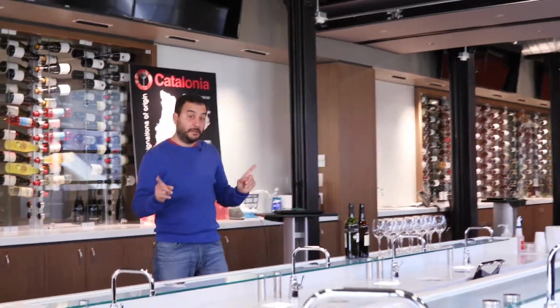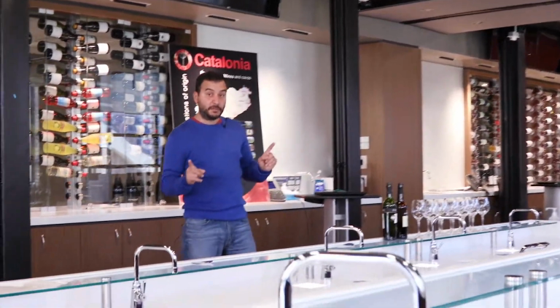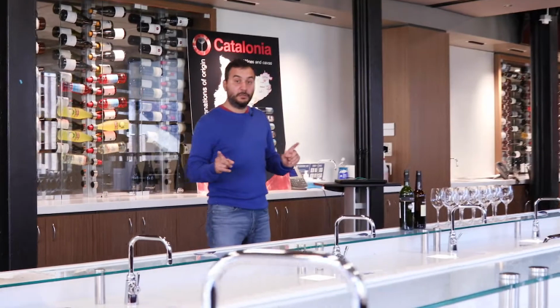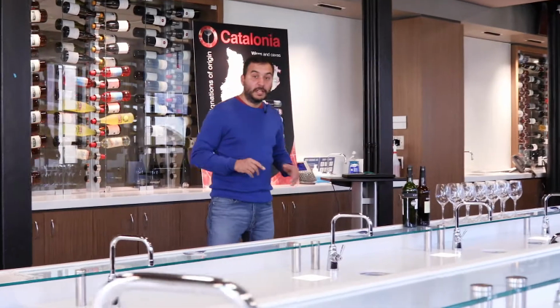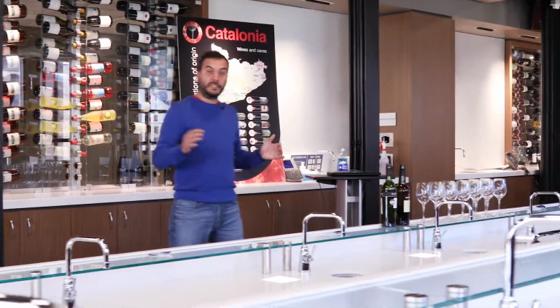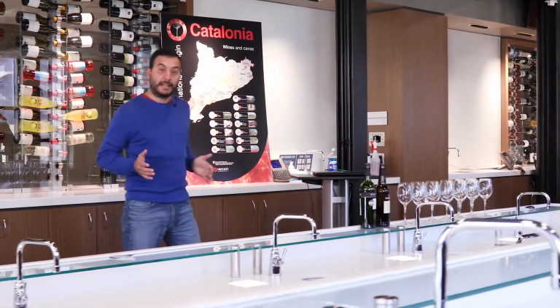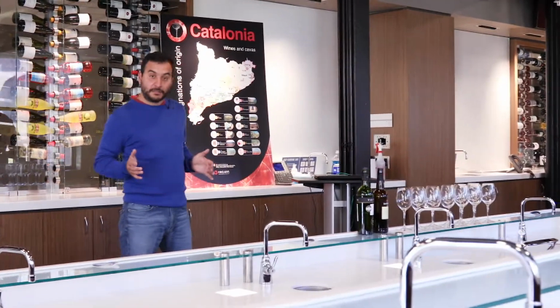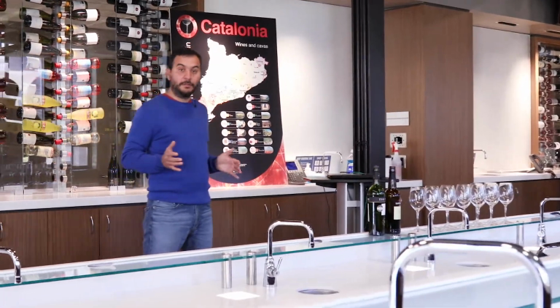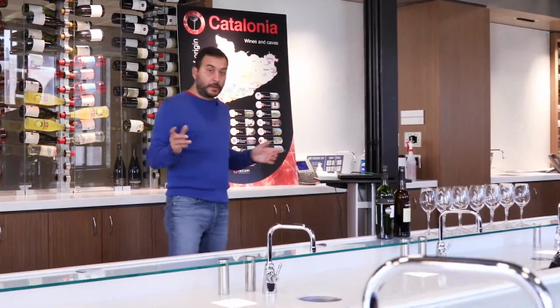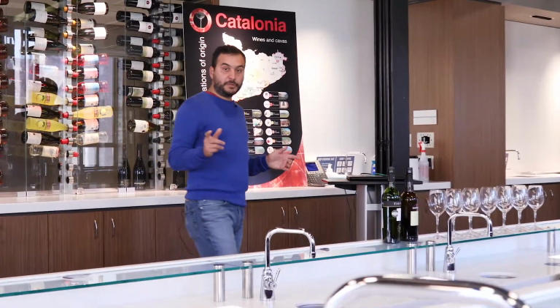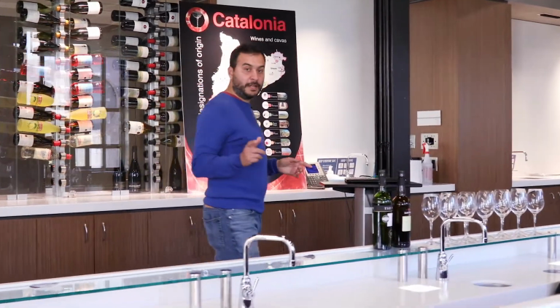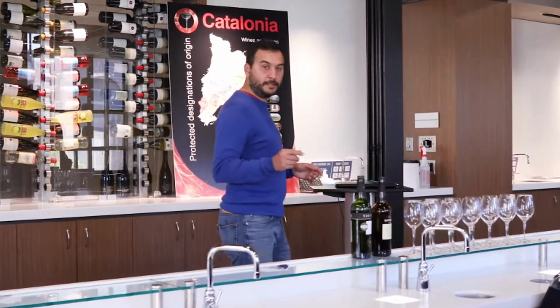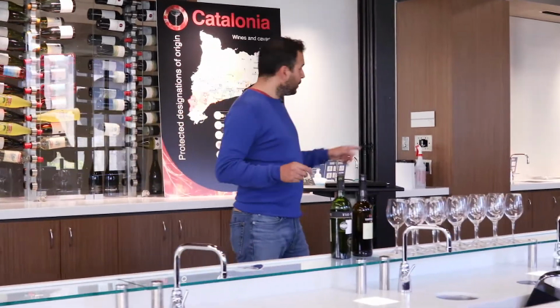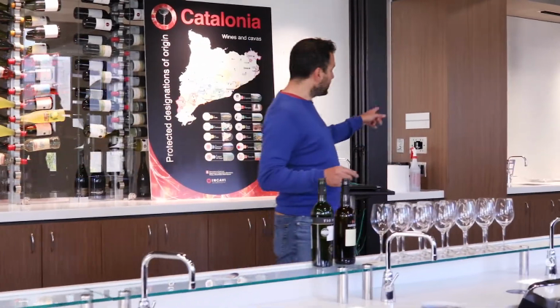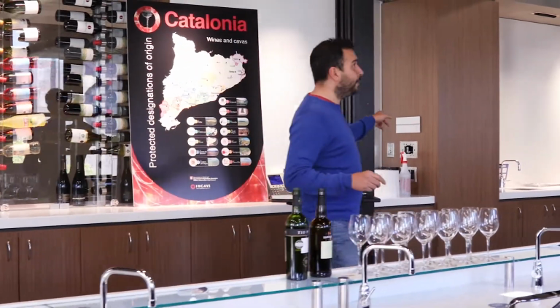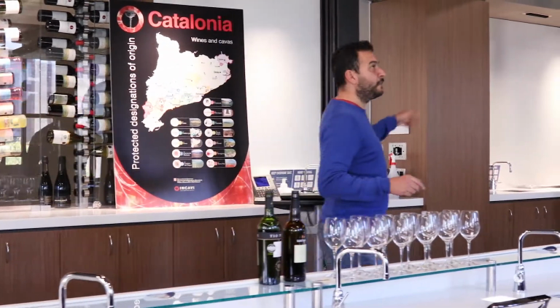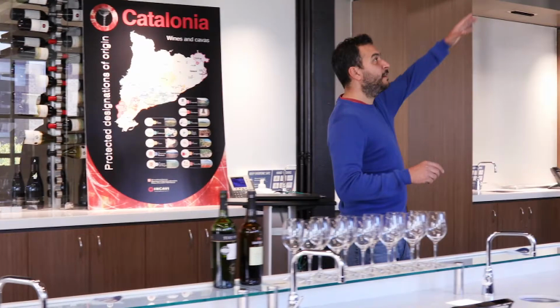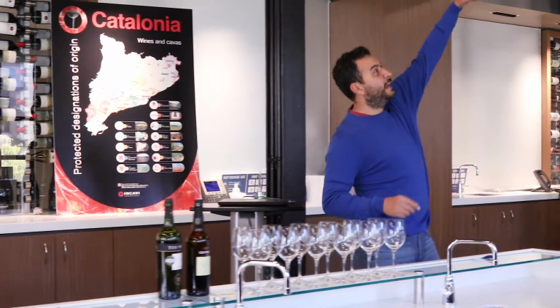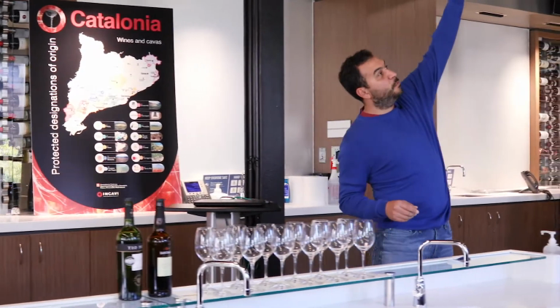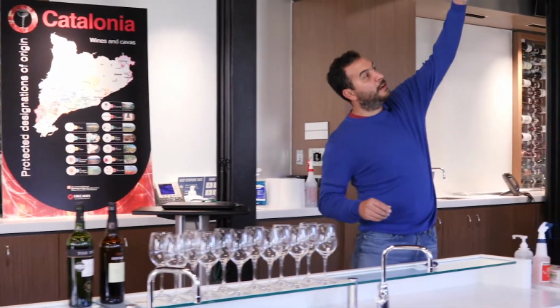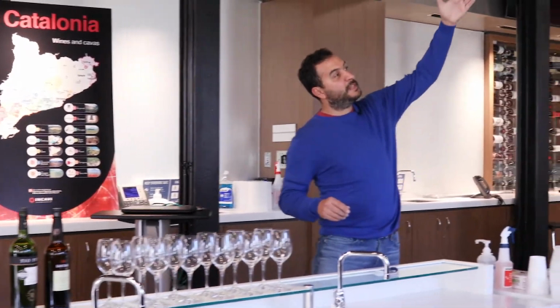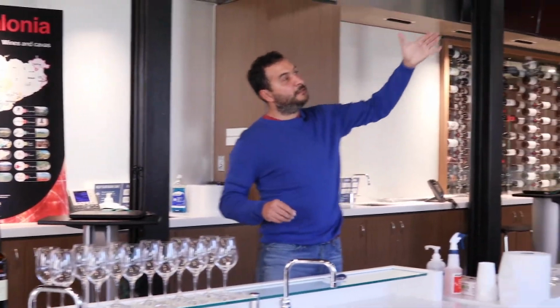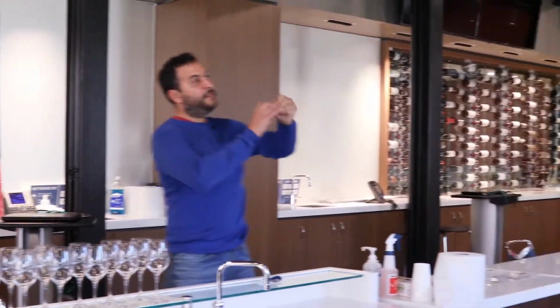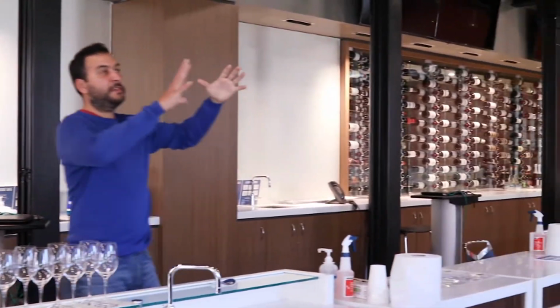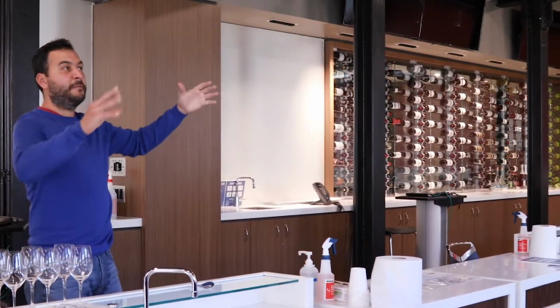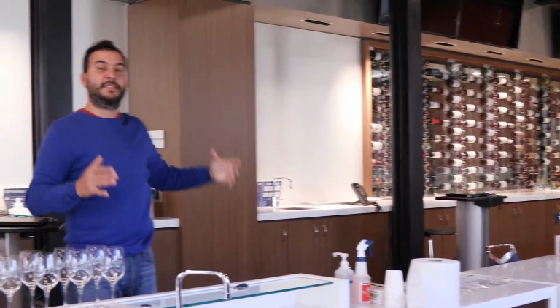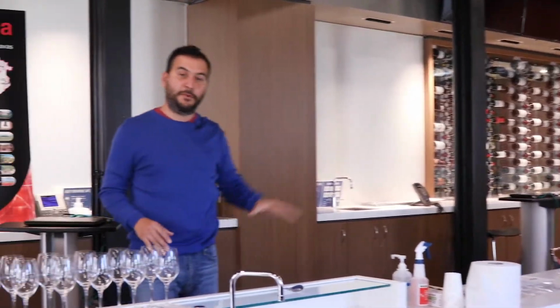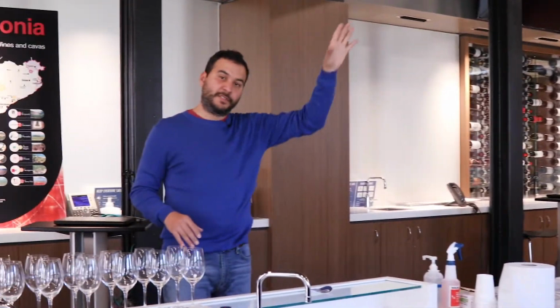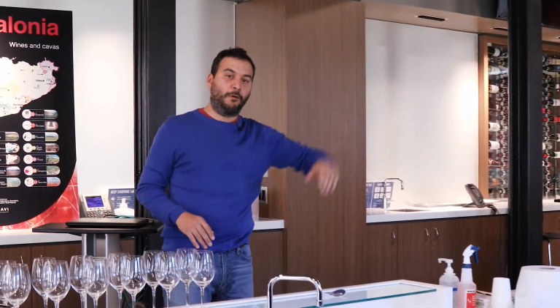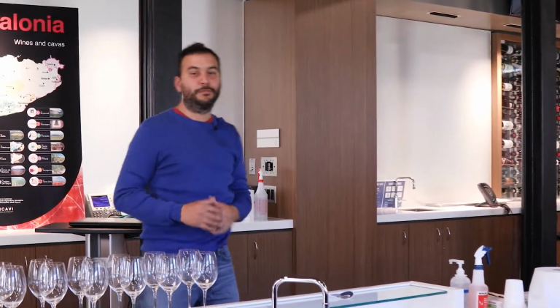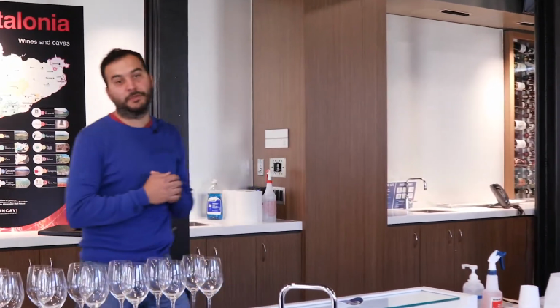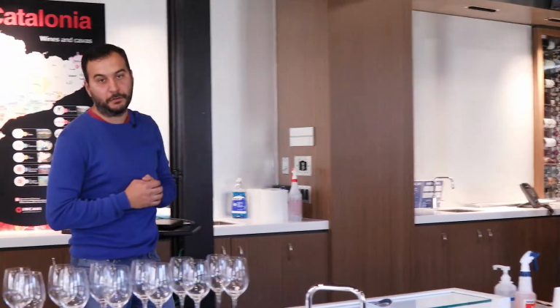Another thing that's really cool: if we want to split the class in two, or we have two smaller classes, you press this little button over here and this wall comes down, fills with air, and makes it soundproof. Skywall — really, really cool.